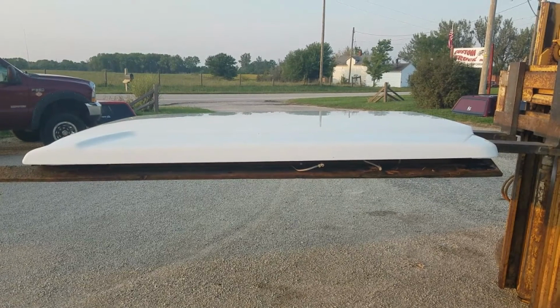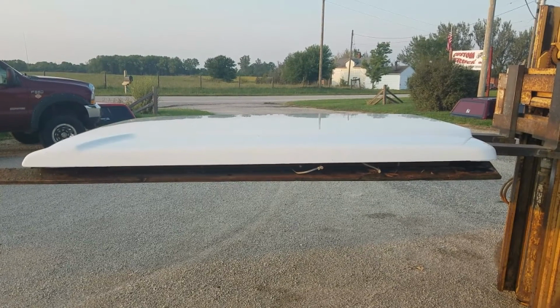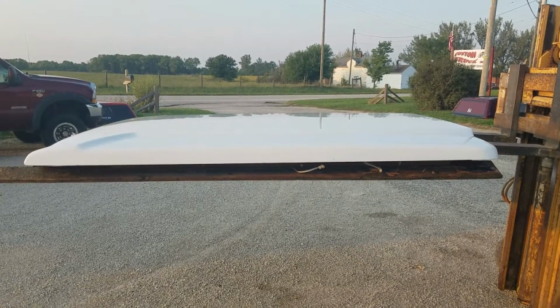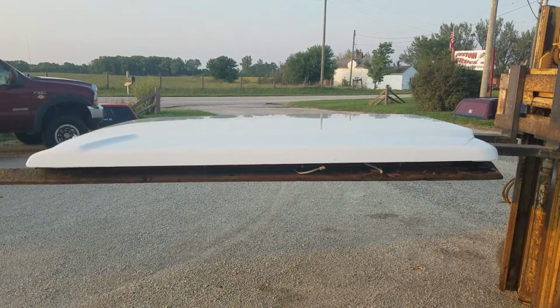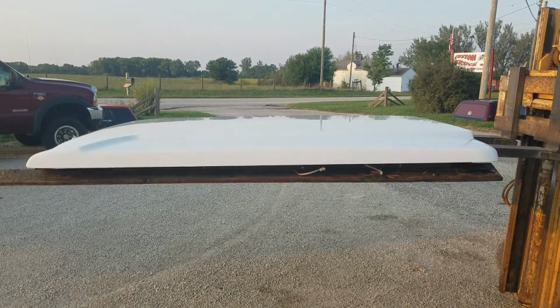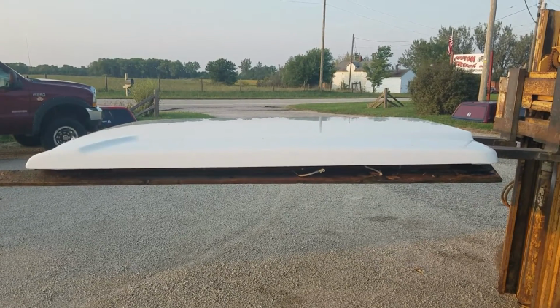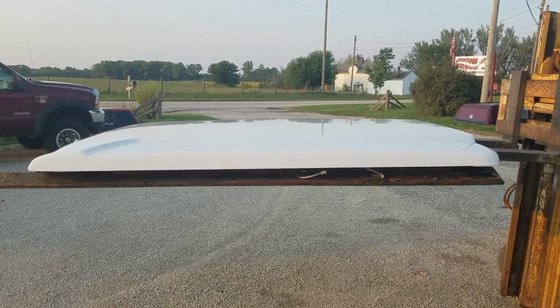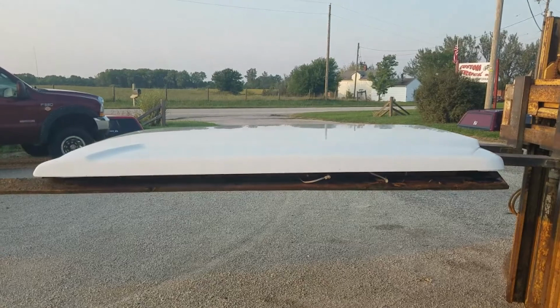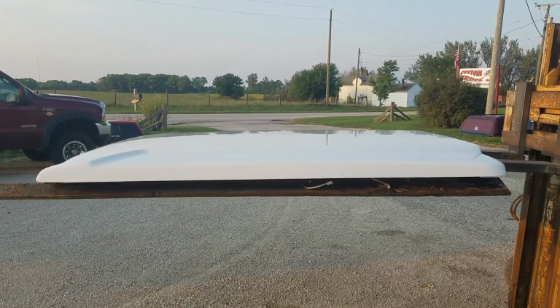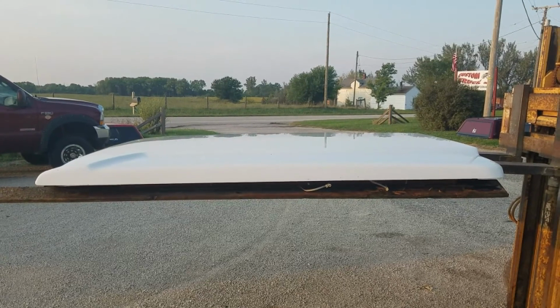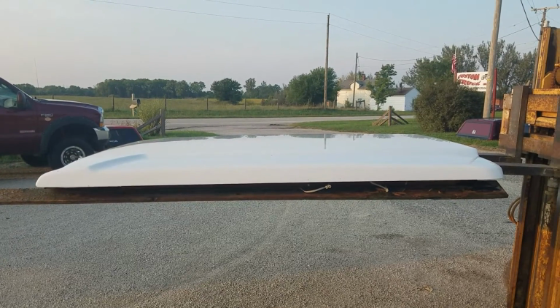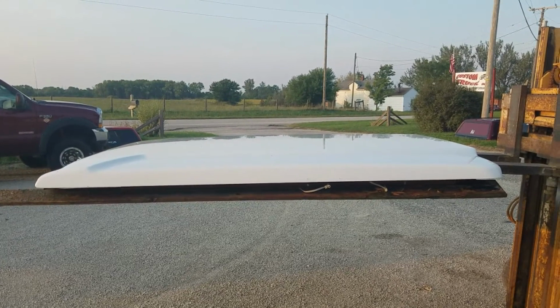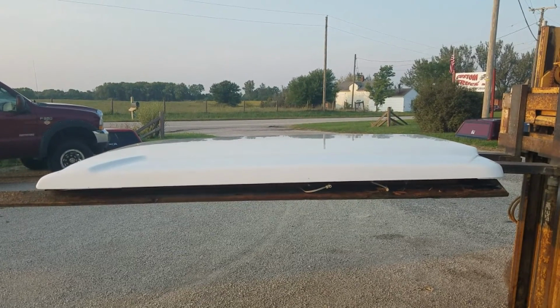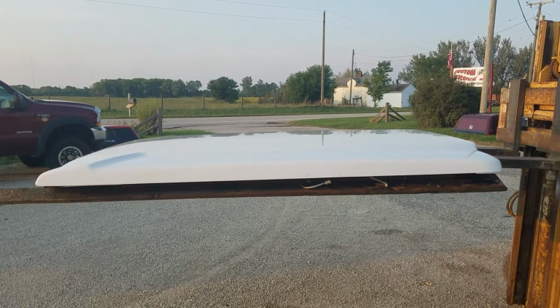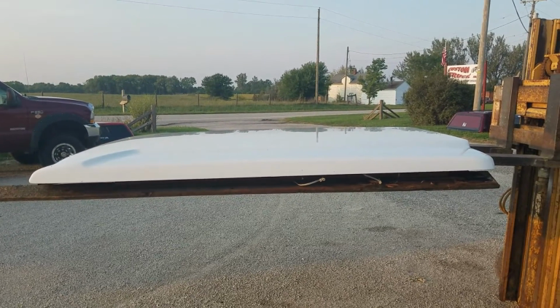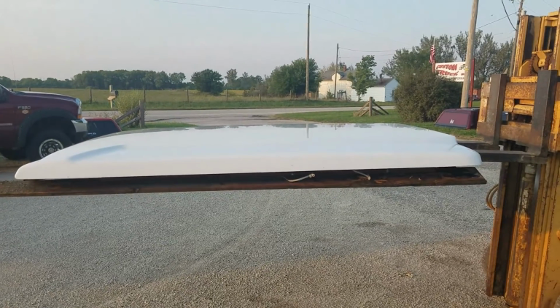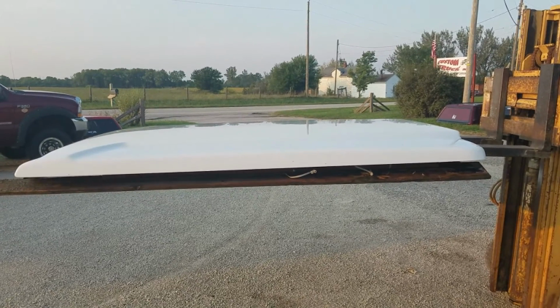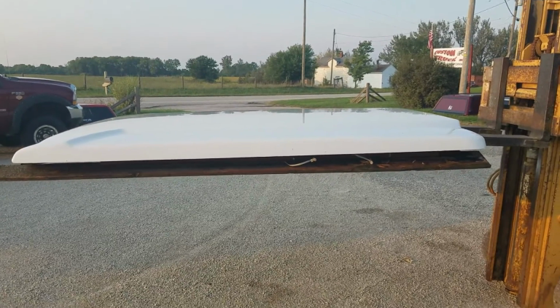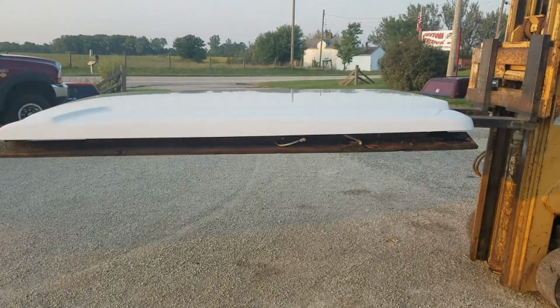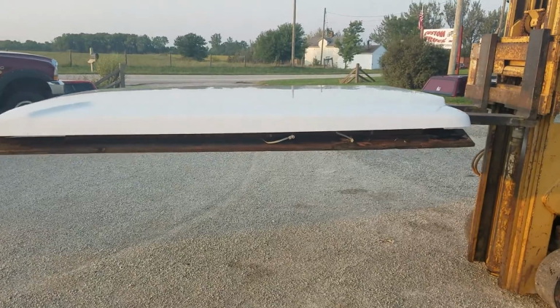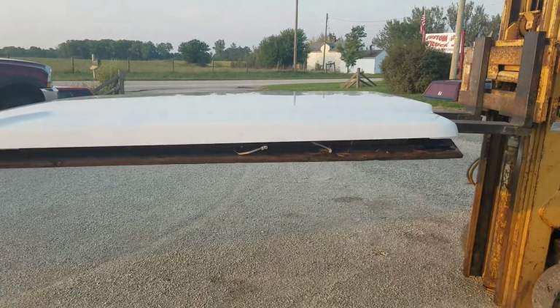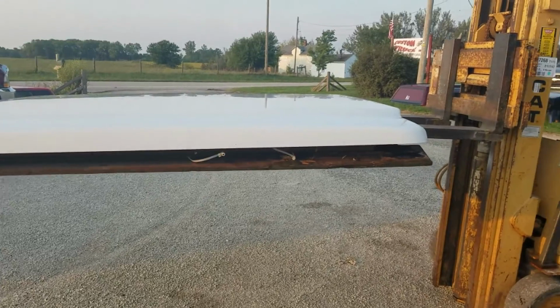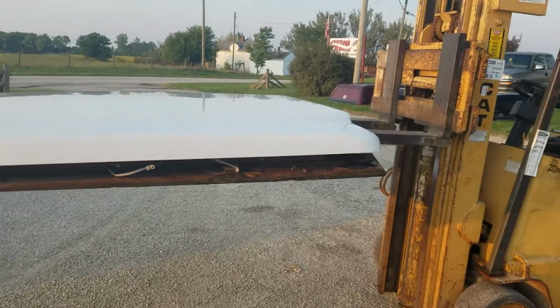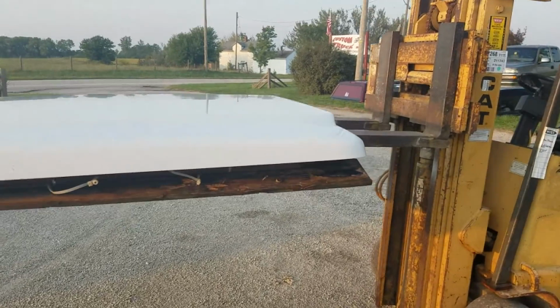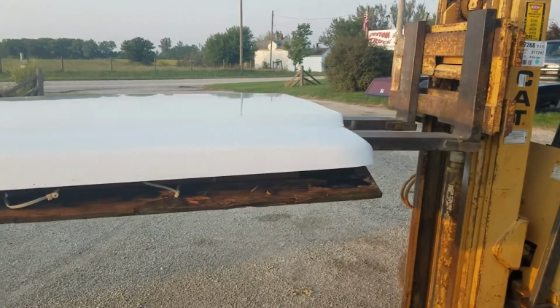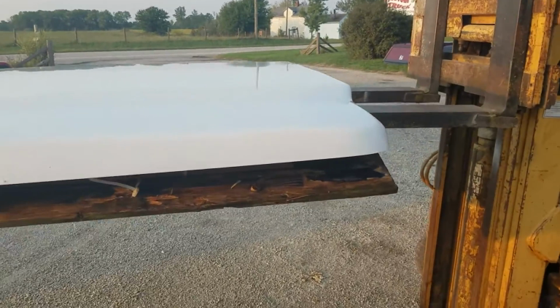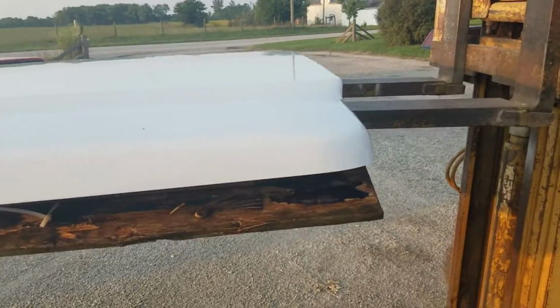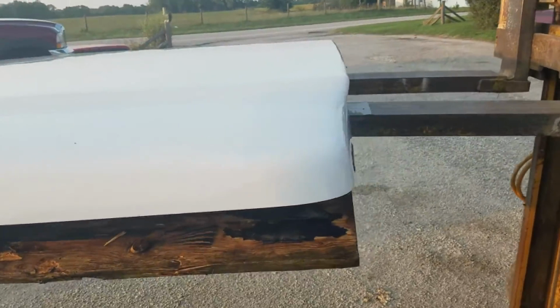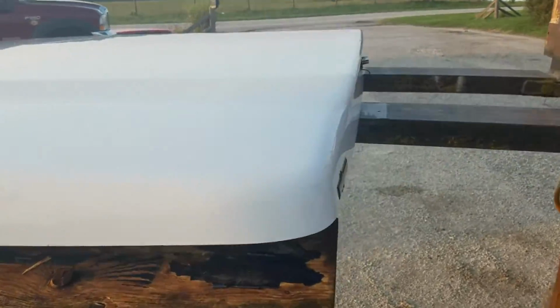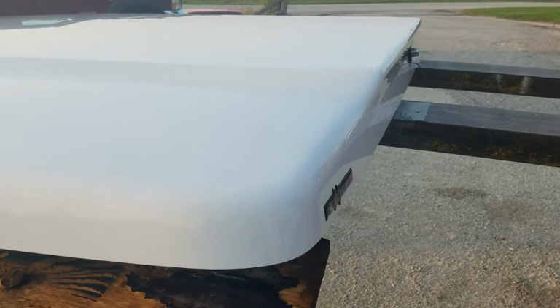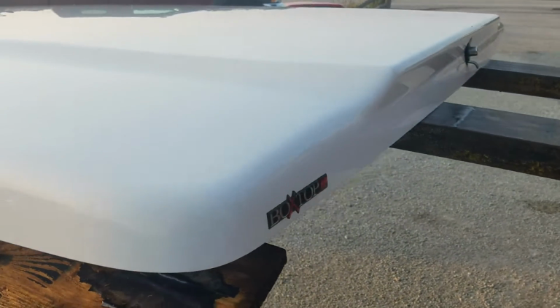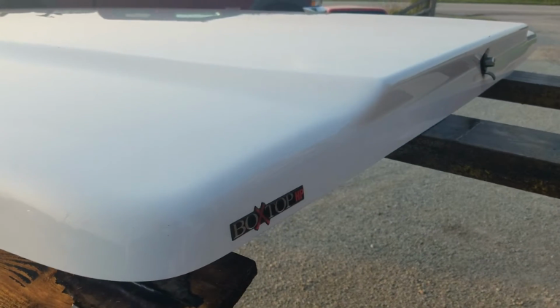I got a flat lid here for the old 408 F-150 with the six and a half foot short bed. It's a Lear box top, it's painted white. It's all here and it's in pretty good condition actually.